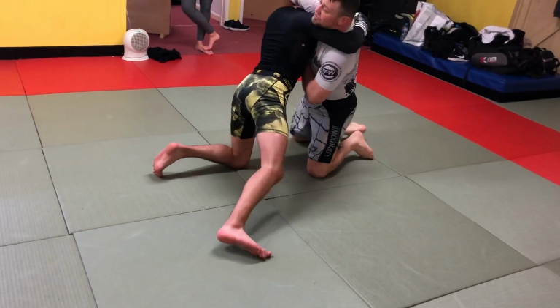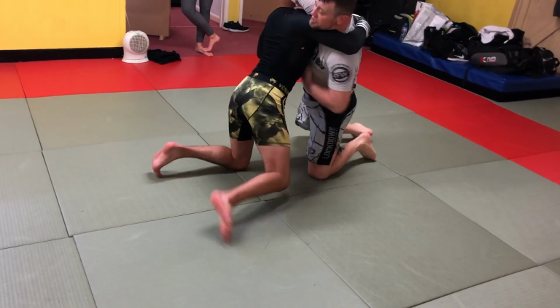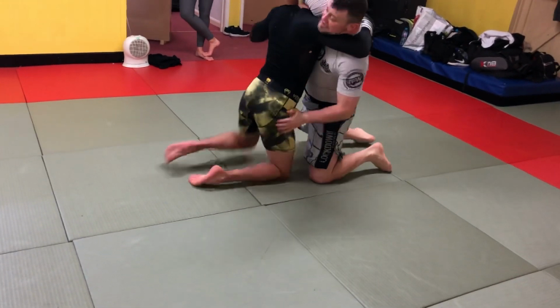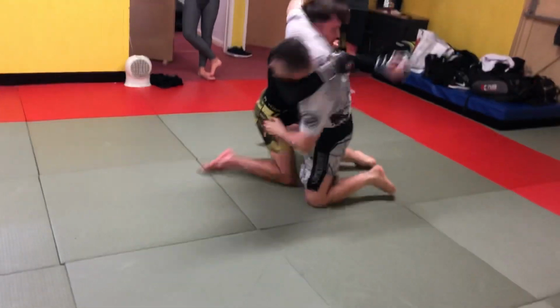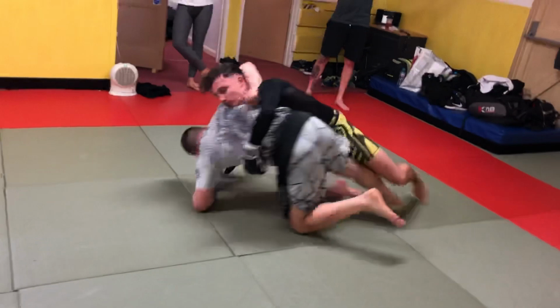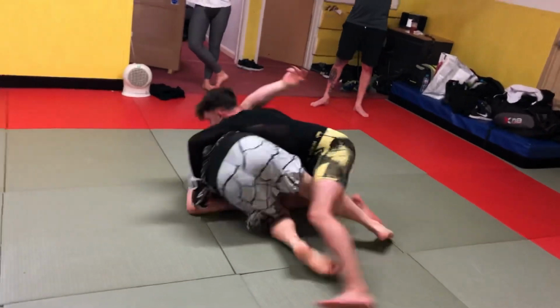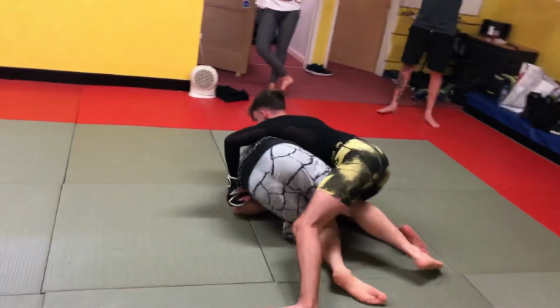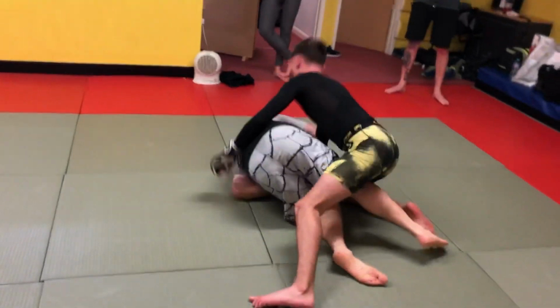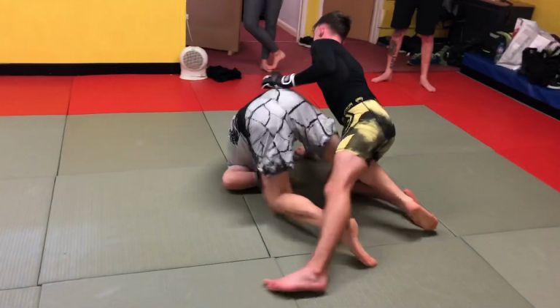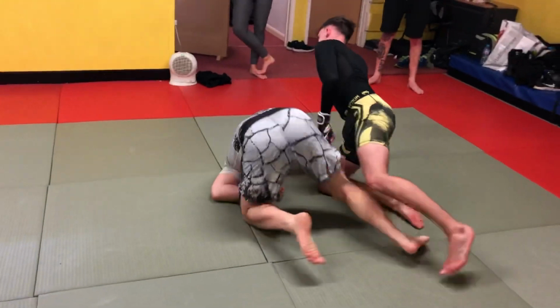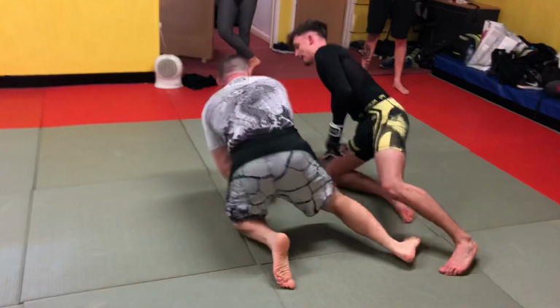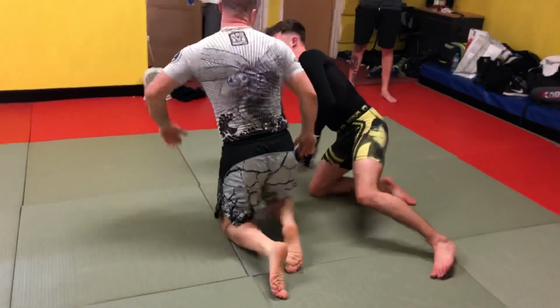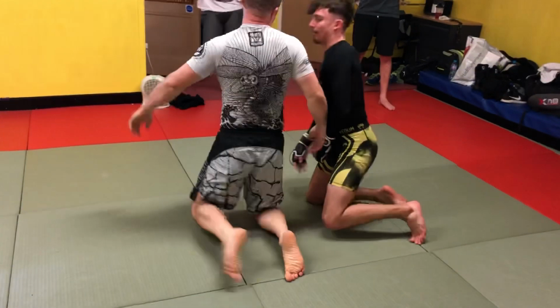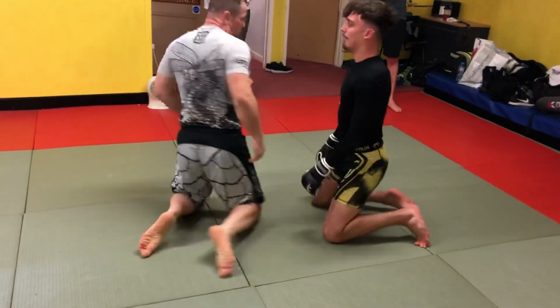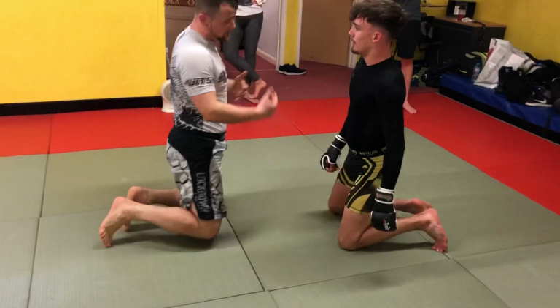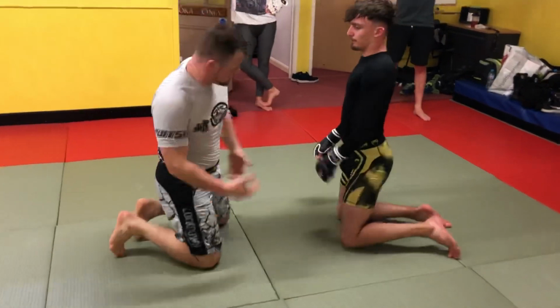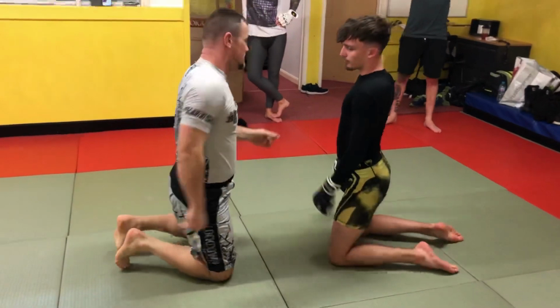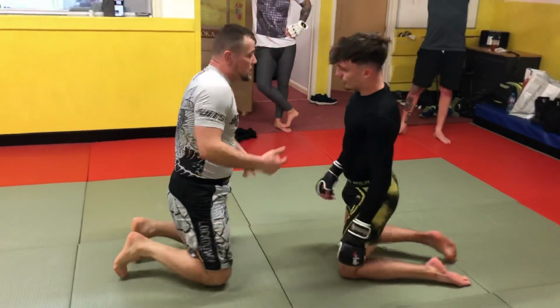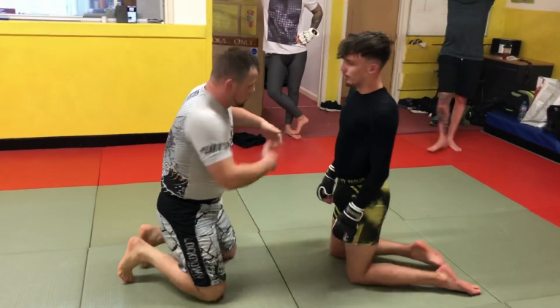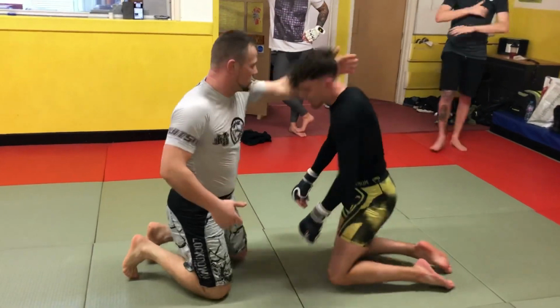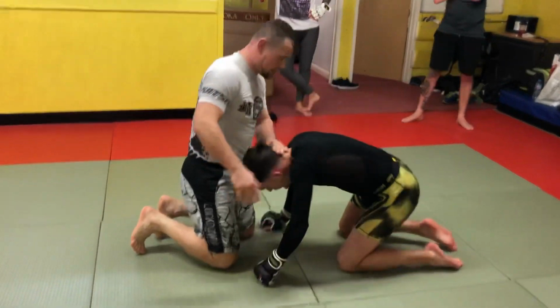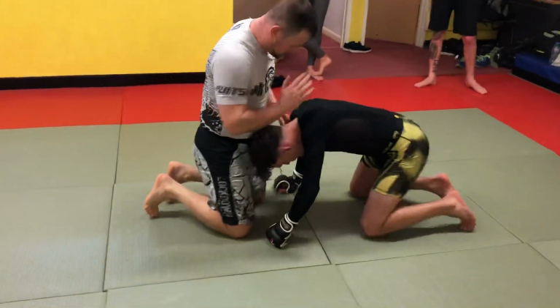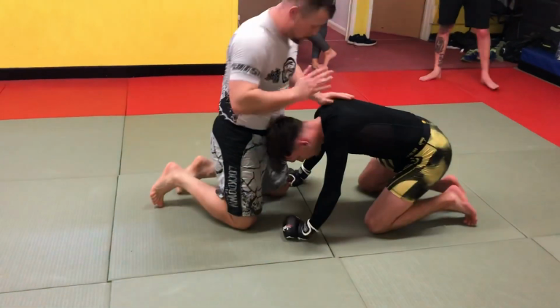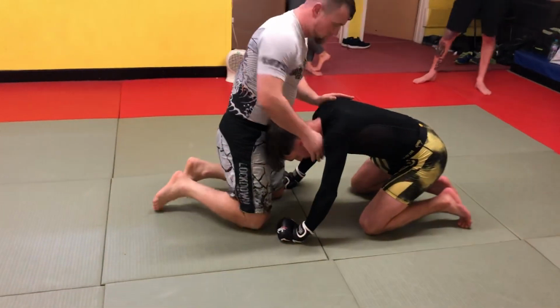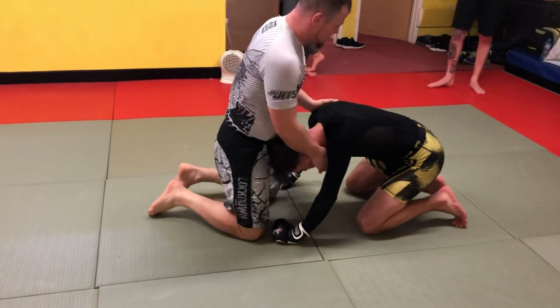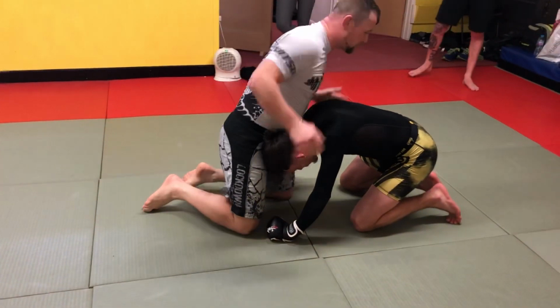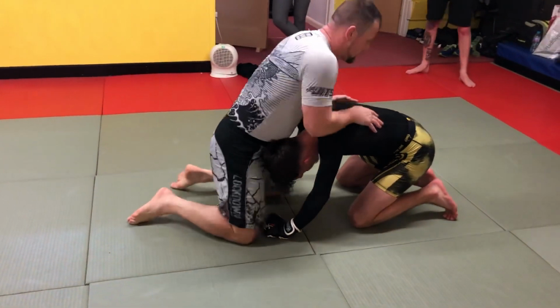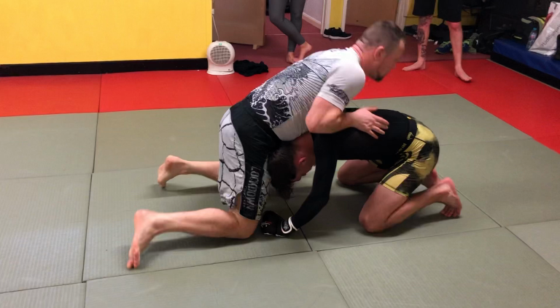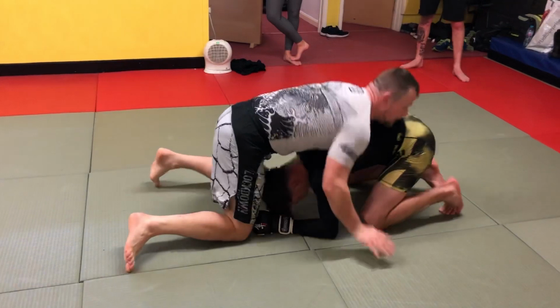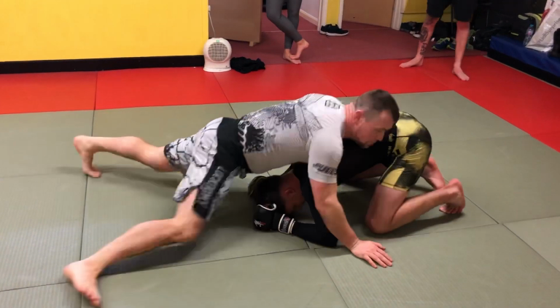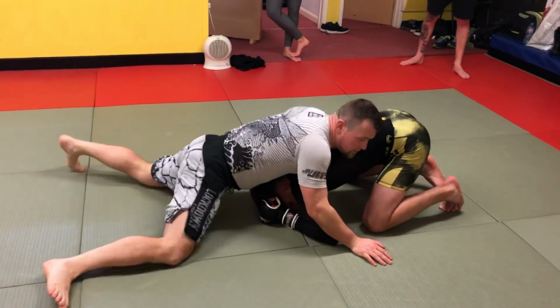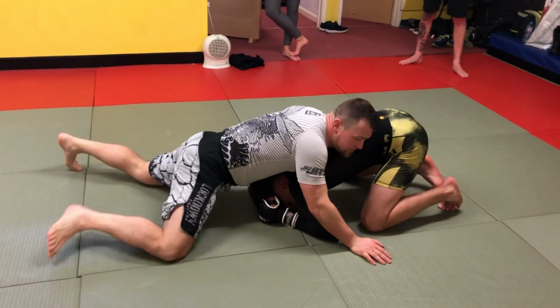Next thing you know, he shoots his legs through. You've got a small window for both of us. So, what we're going to do at this time — as soon as we get his leg, even his strong side — I scroll, boom, you end up in north-south.